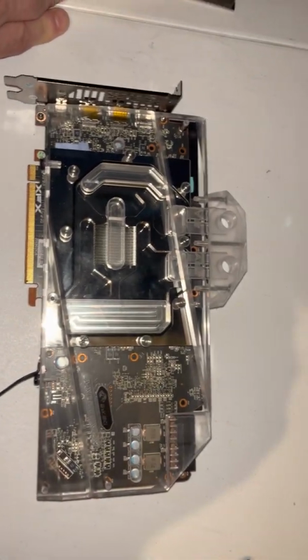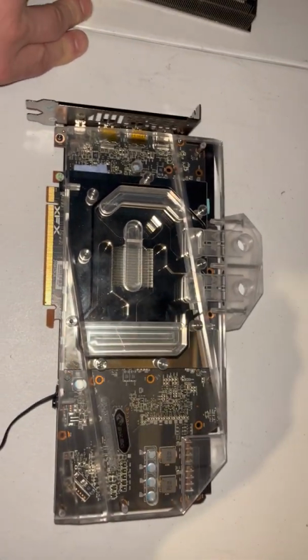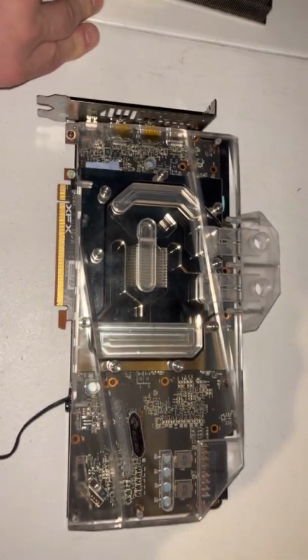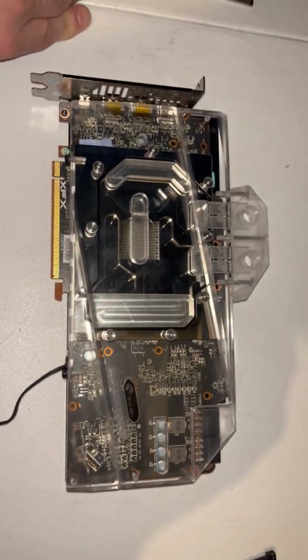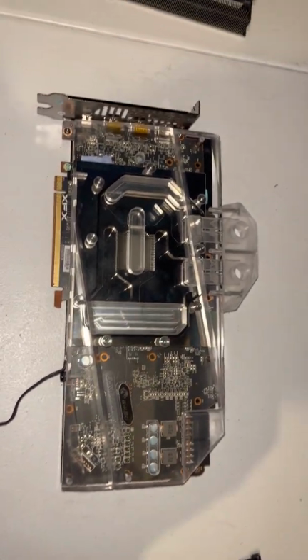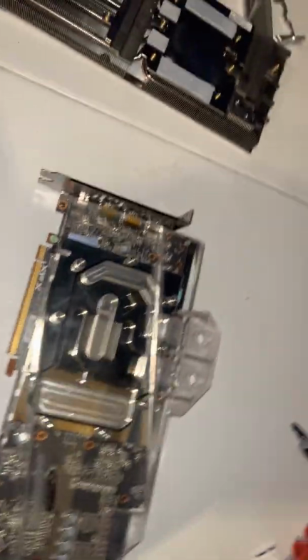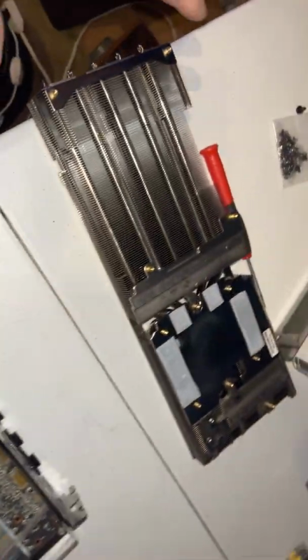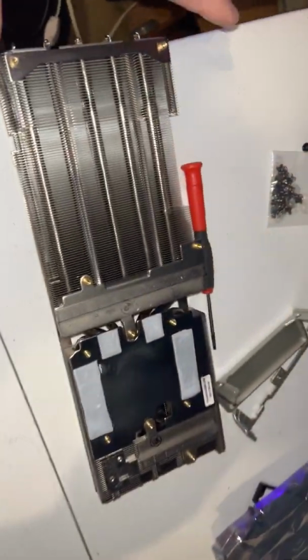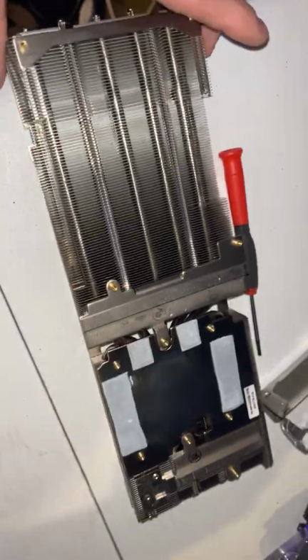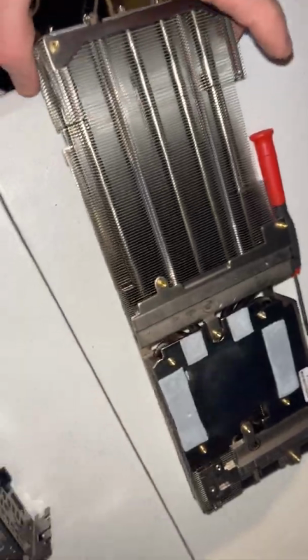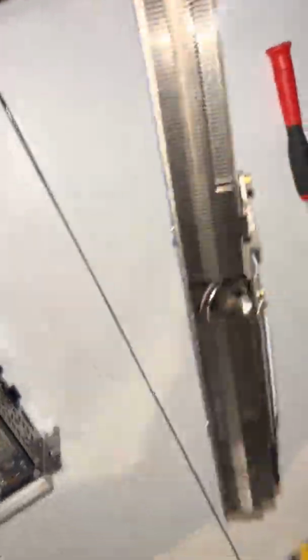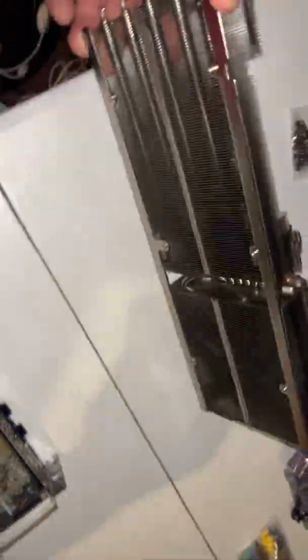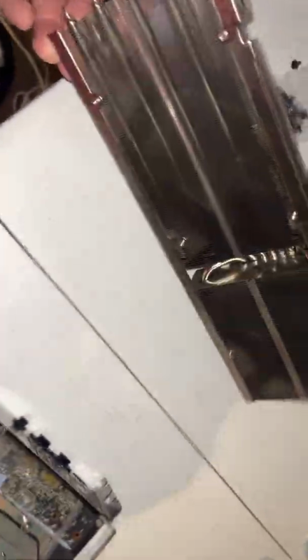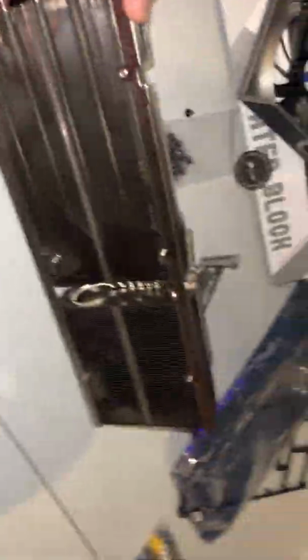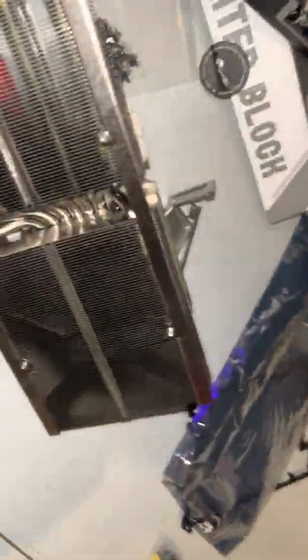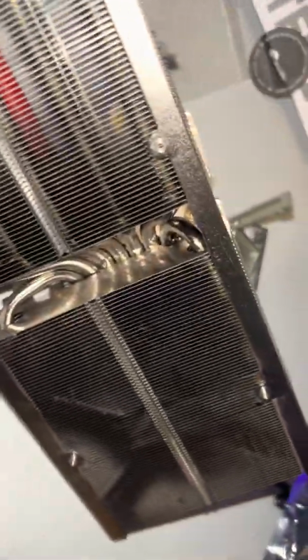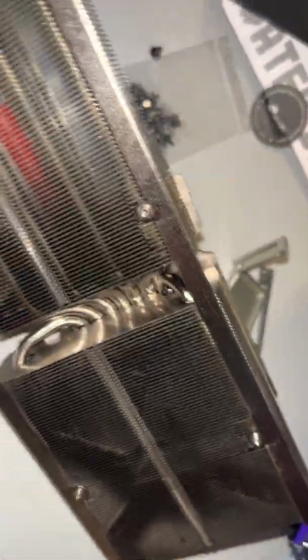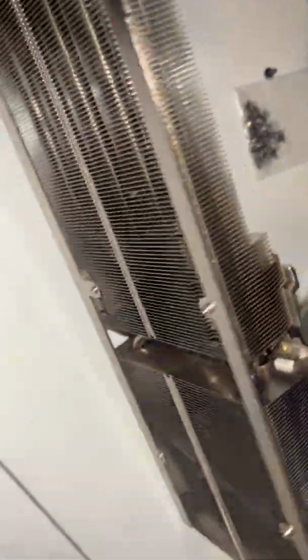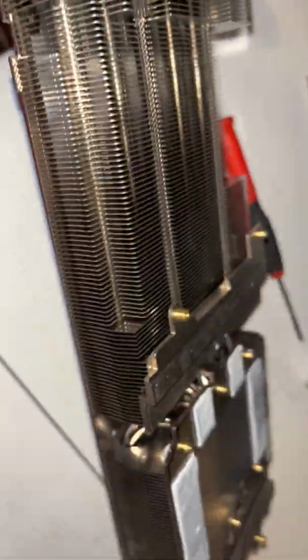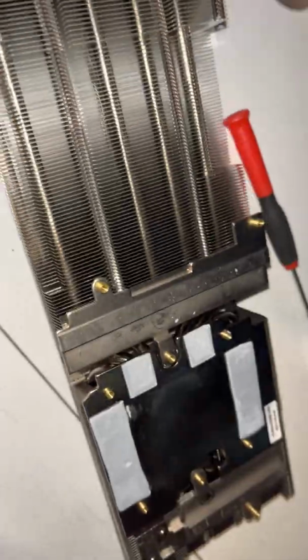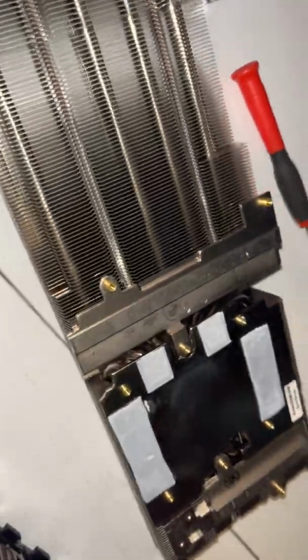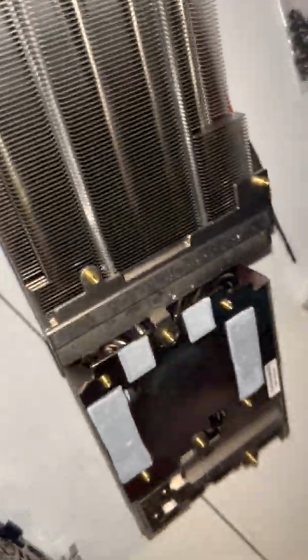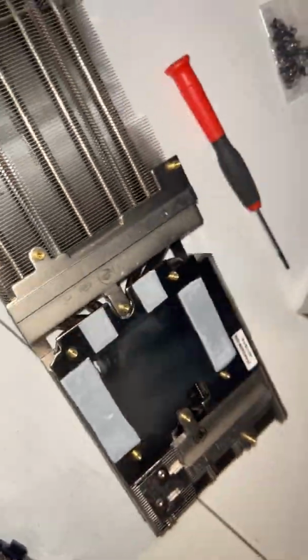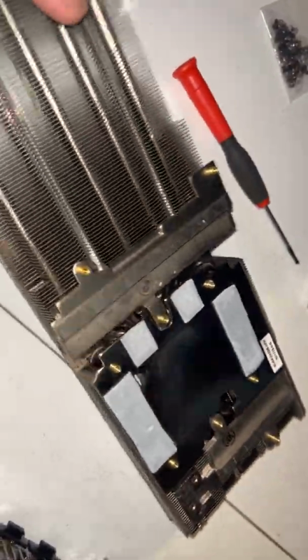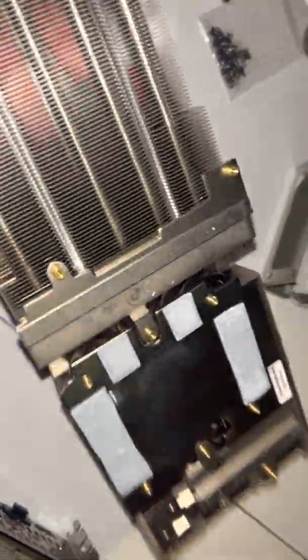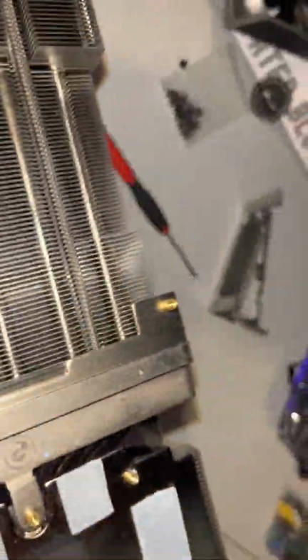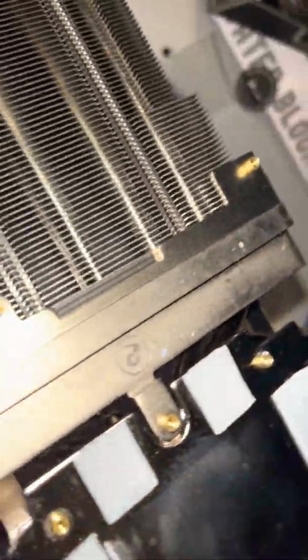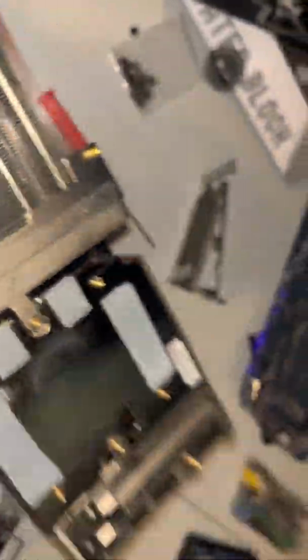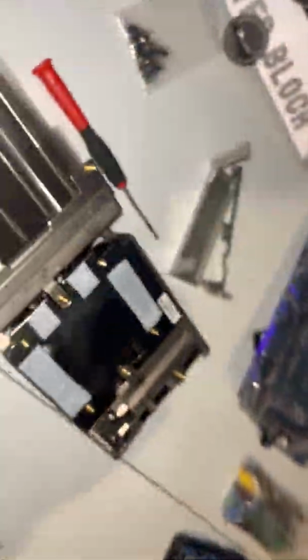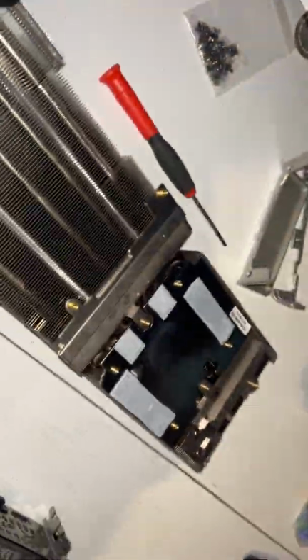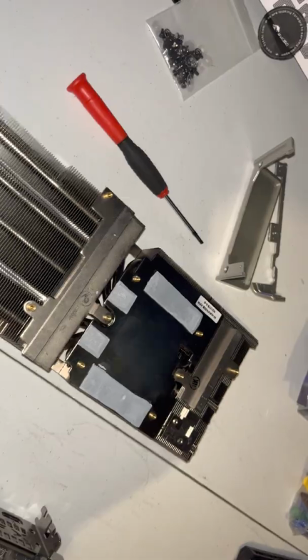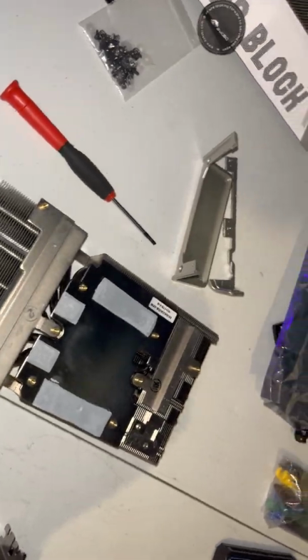I was running it stock with the stock cooler set up, just so you can see — this is one badass cooler they put on it. It's very heavy, very solid, very well made.